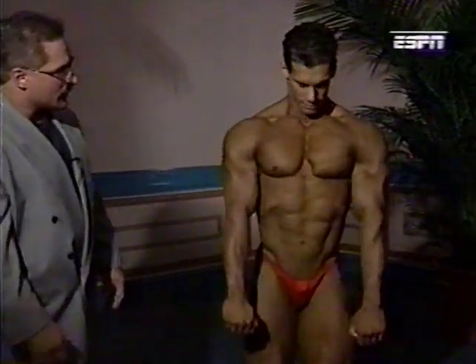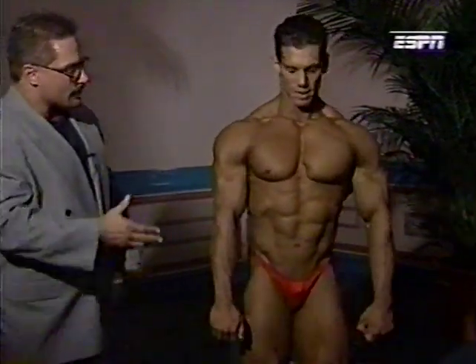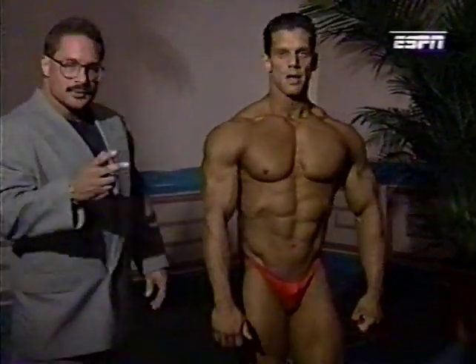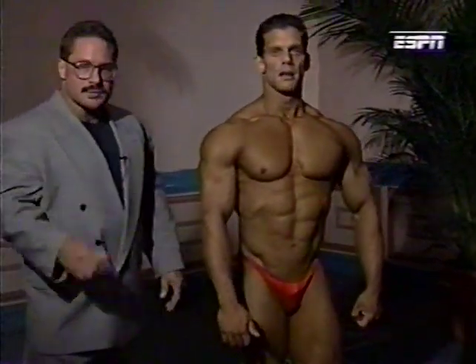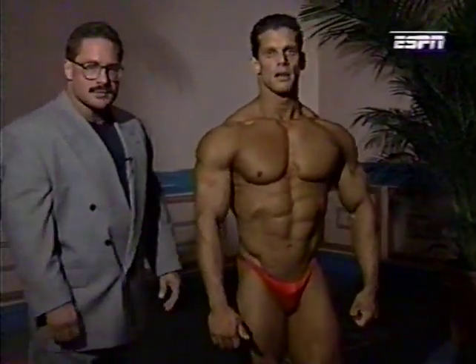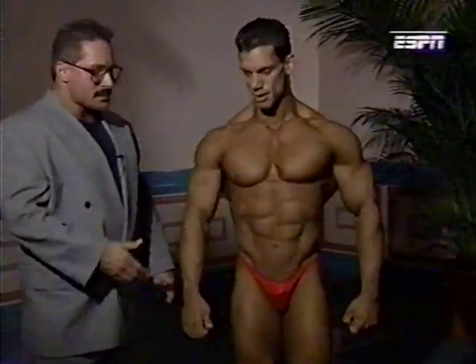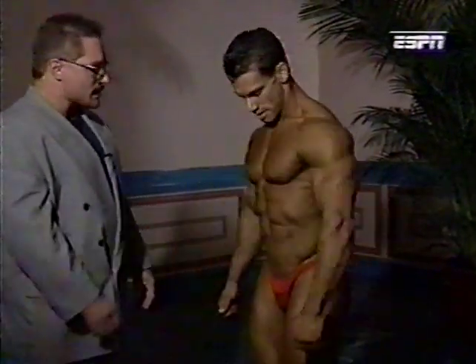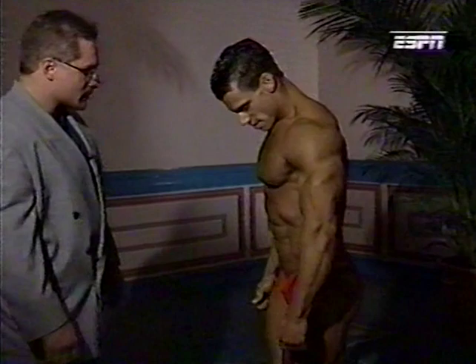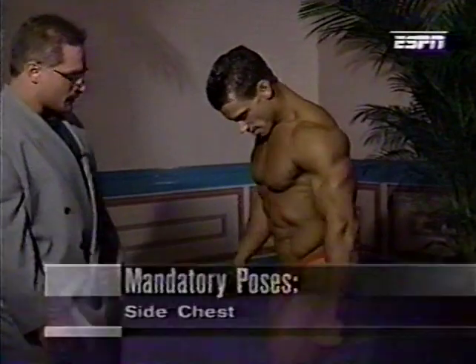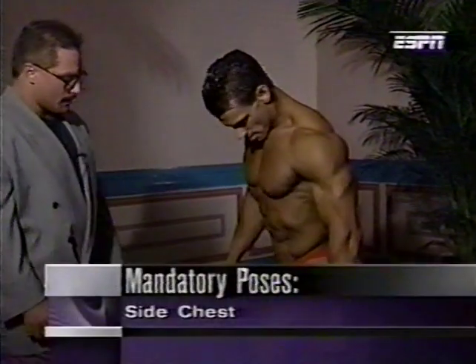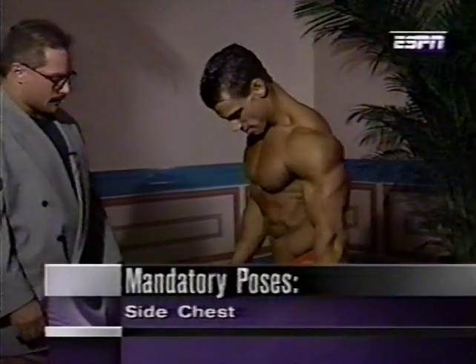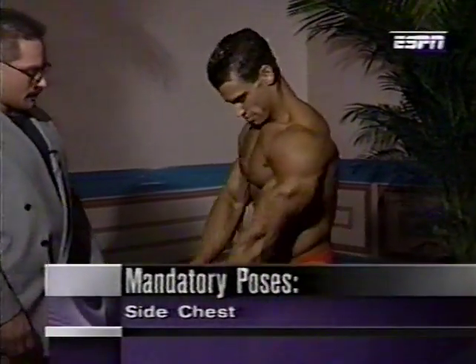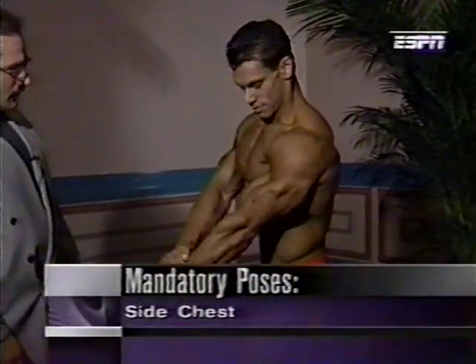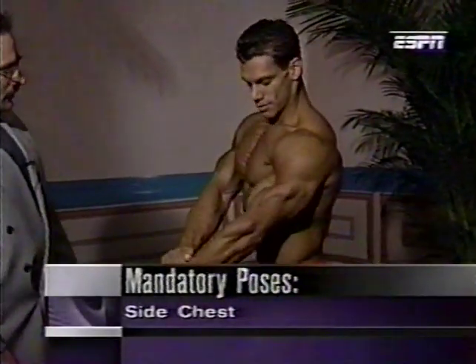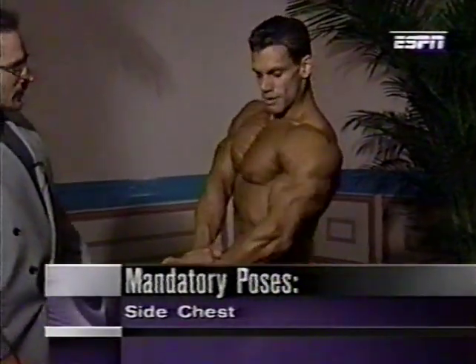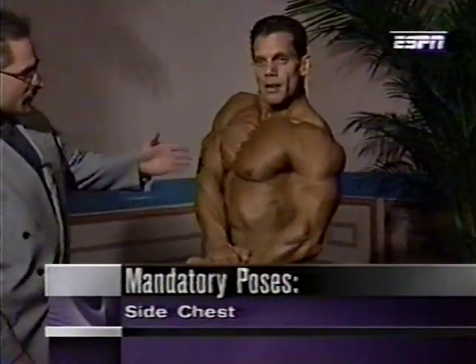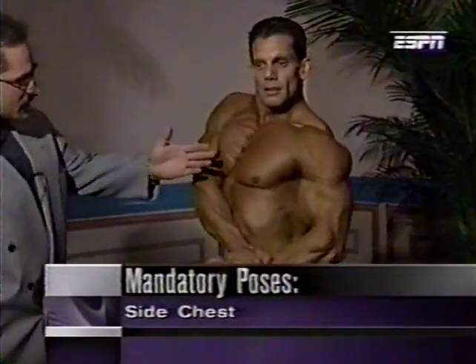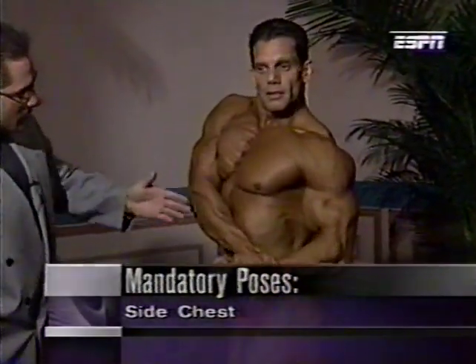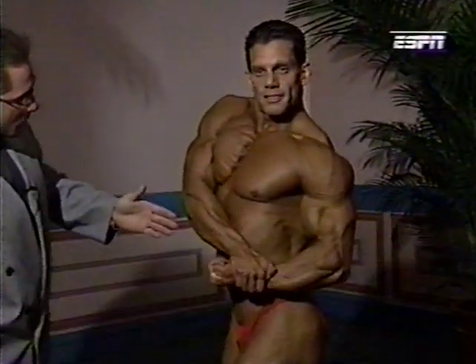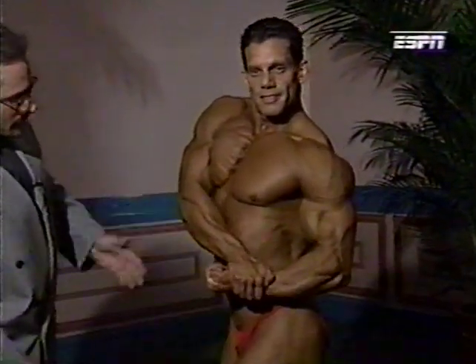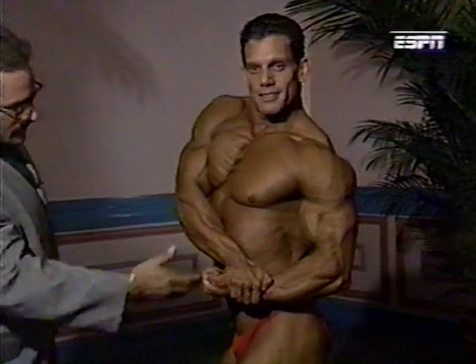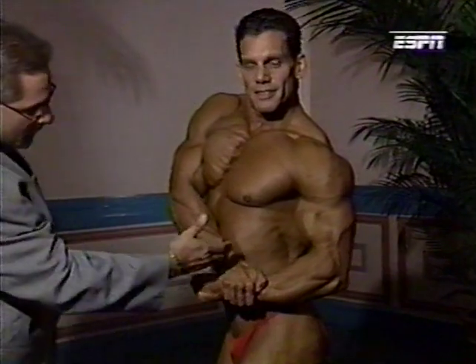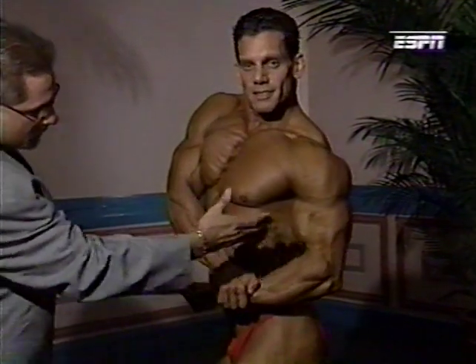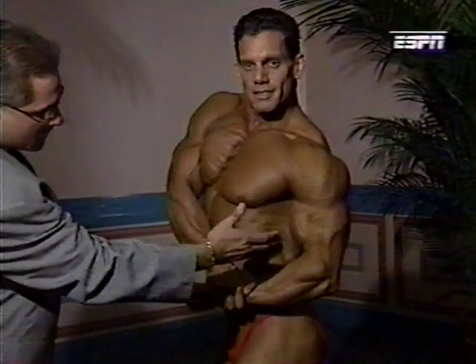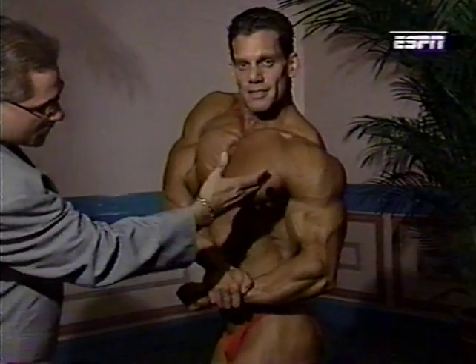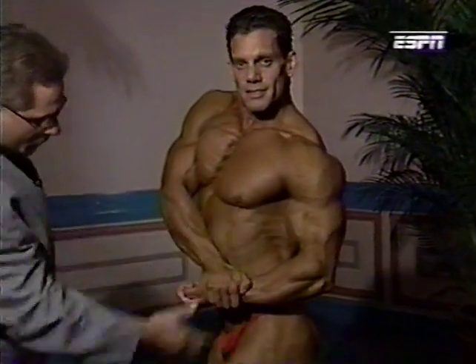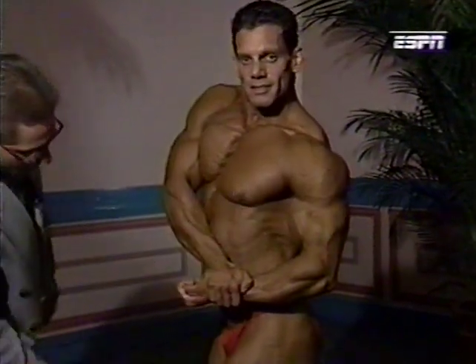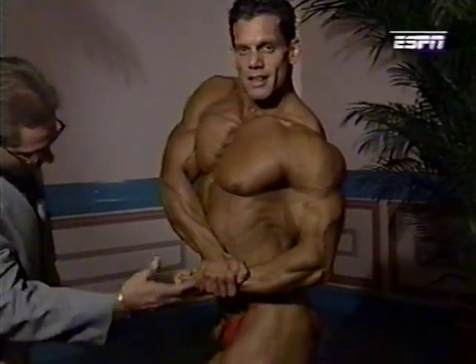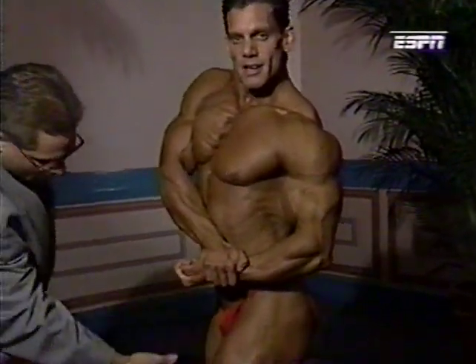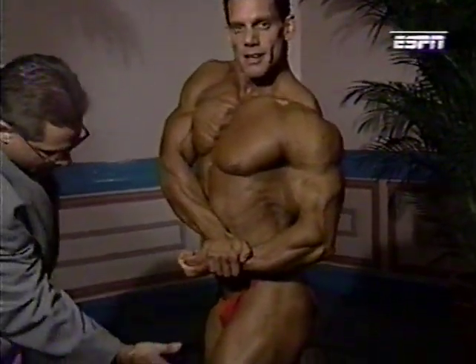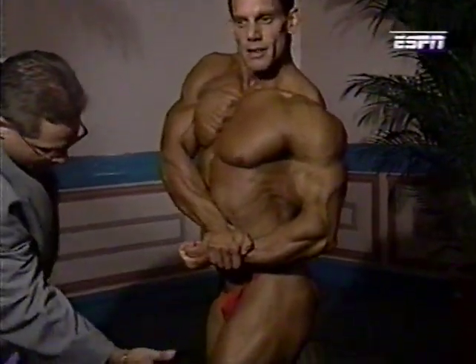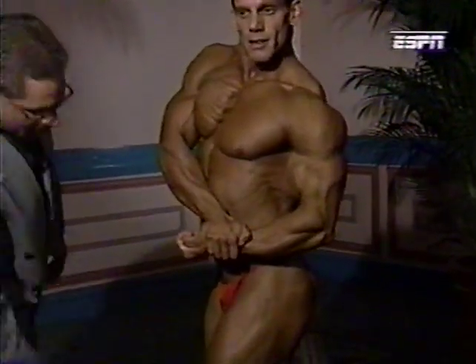Next up, two side shots. First, a side chest. Designed to show off his chest. It also brings into play his serratus, biceps, shoulders — all the way down. Once again, his thighs and calves.